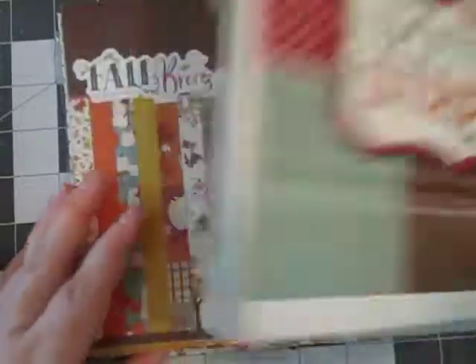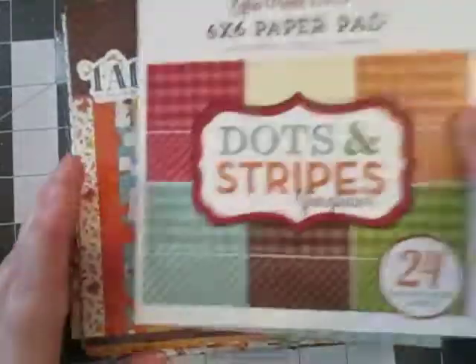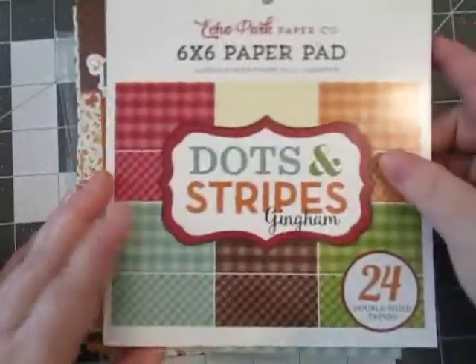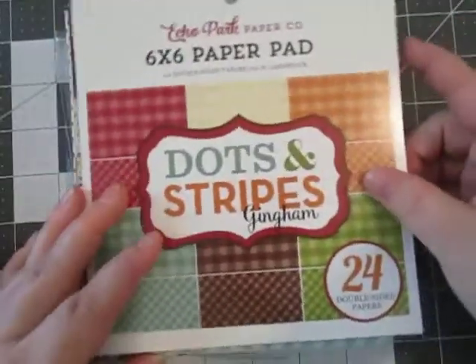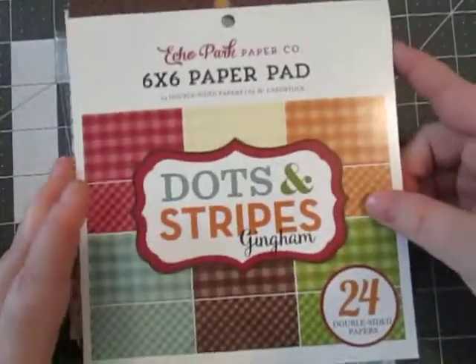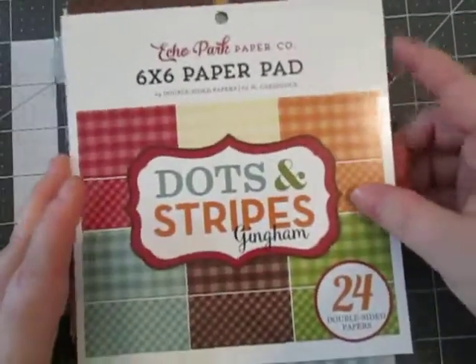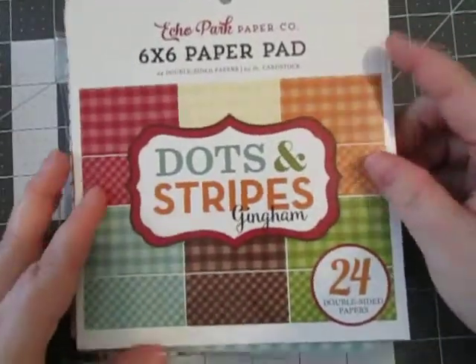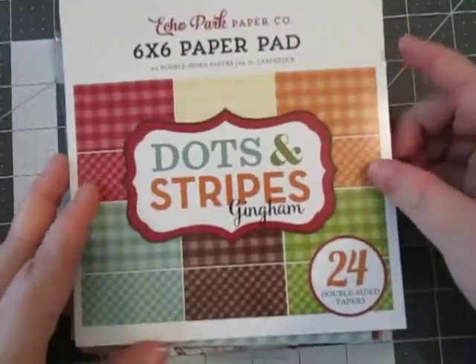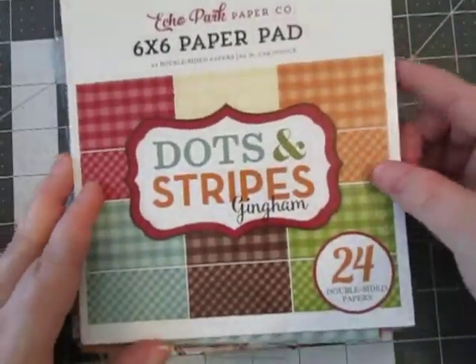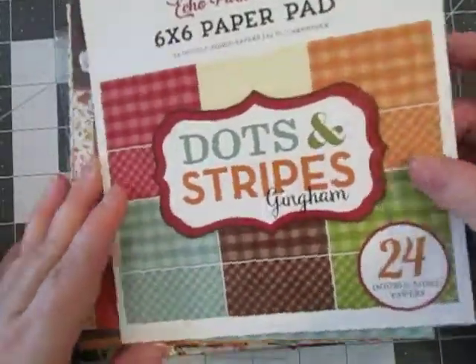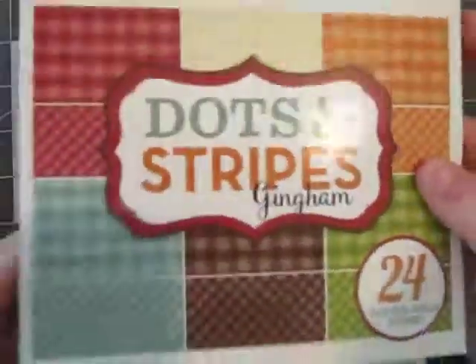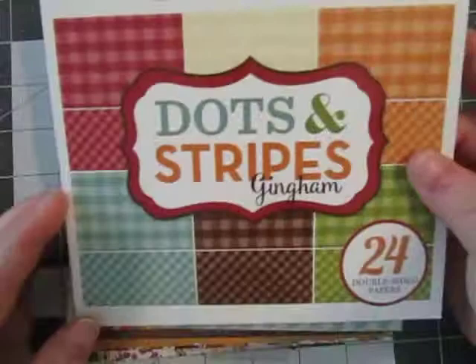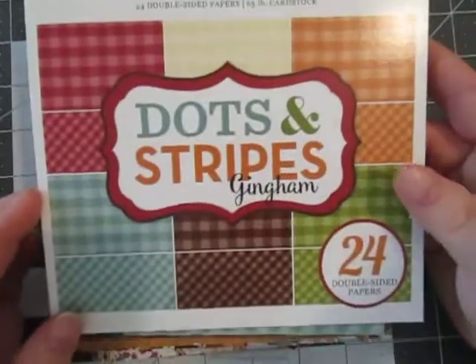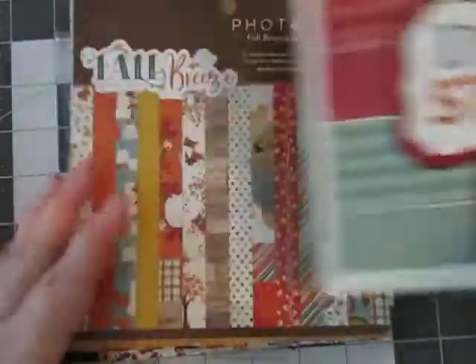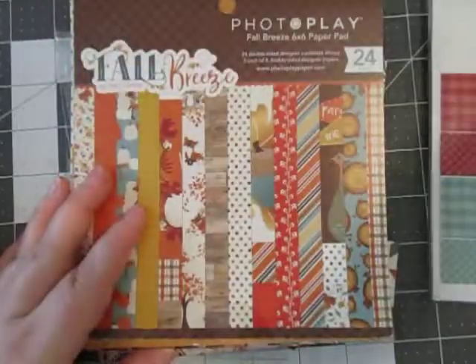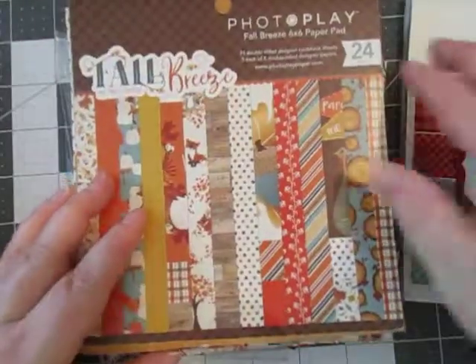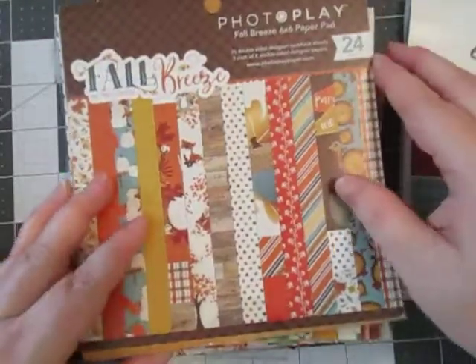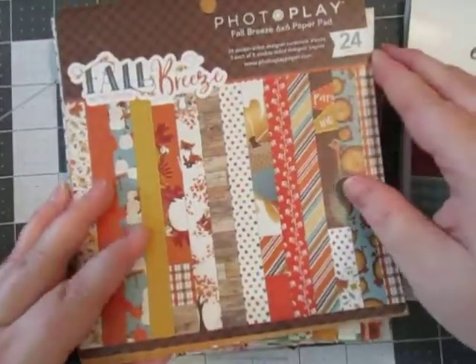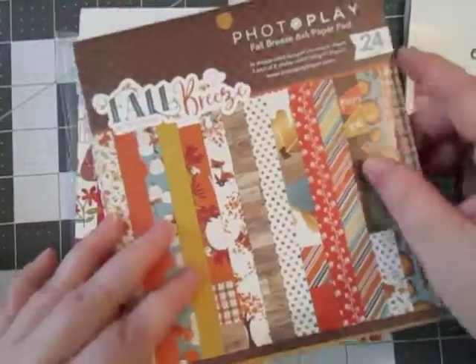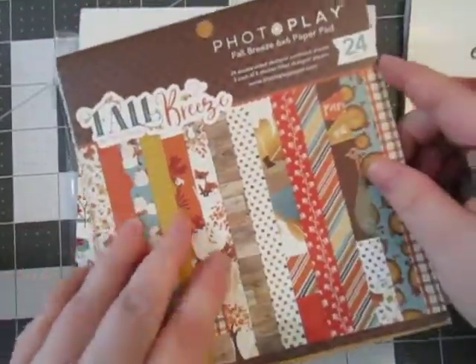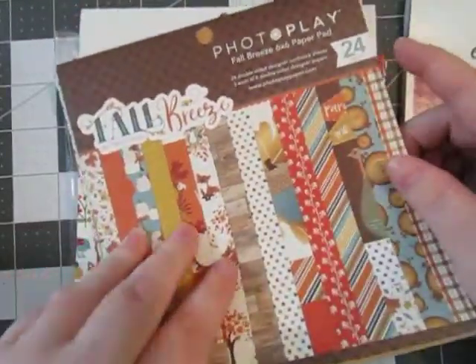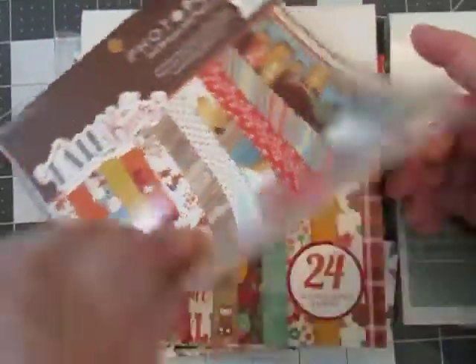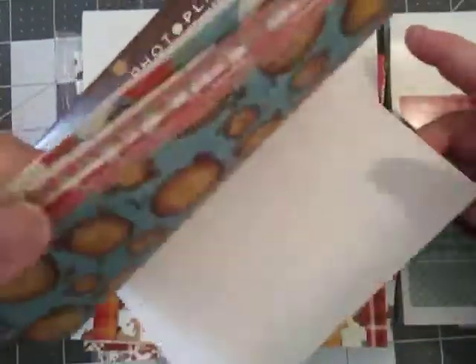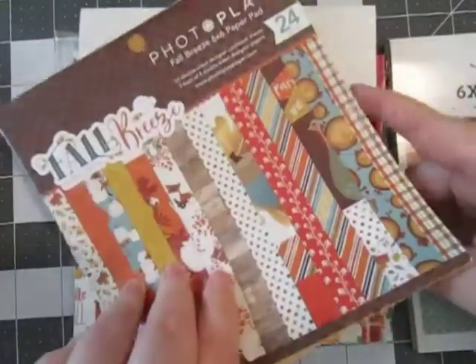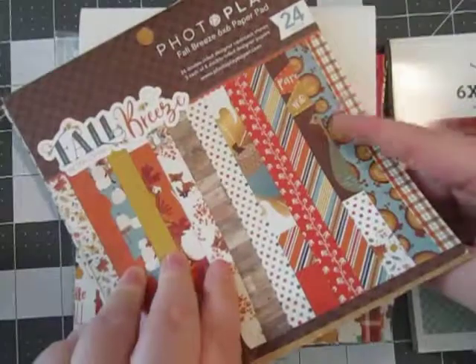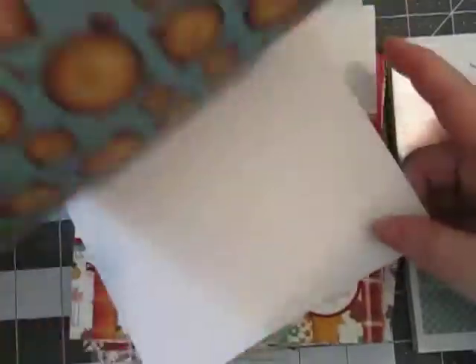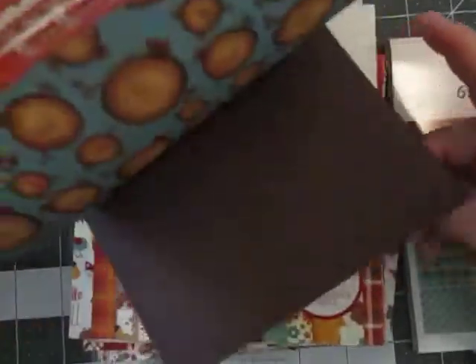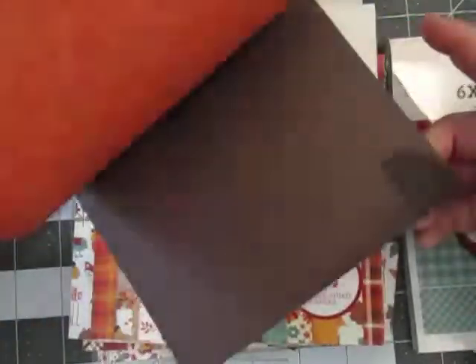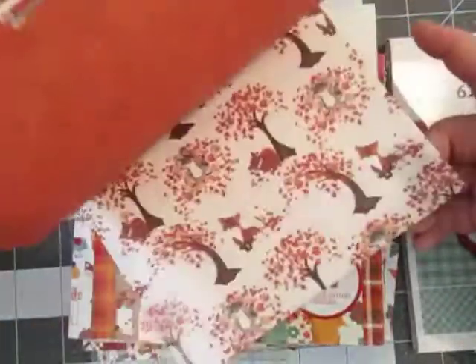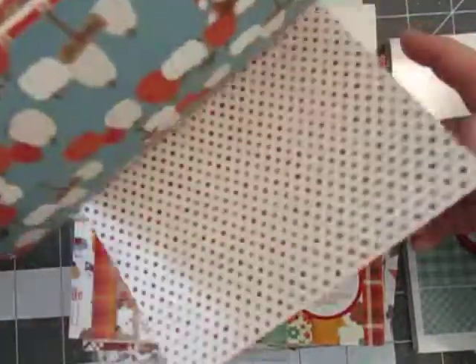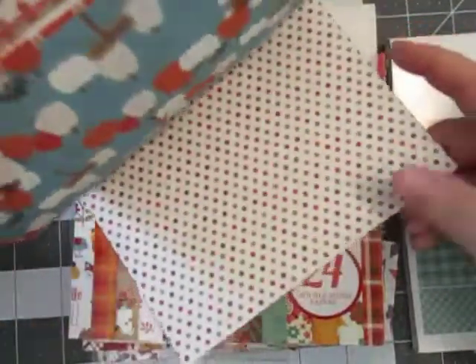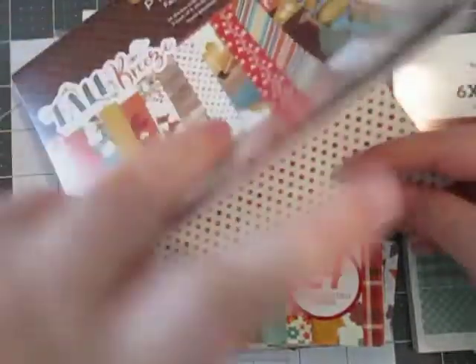So I have all these paper pads. The first one is Echo Park — it's dots and stripes. Really cute, really pretty colors. The second one is Photo Play Fall Breeze.